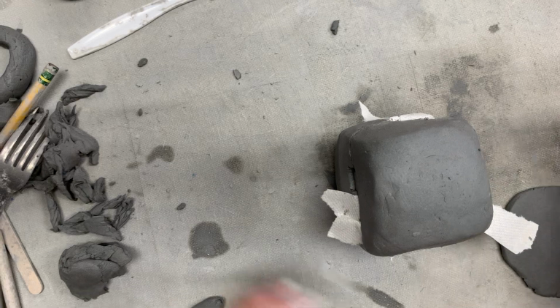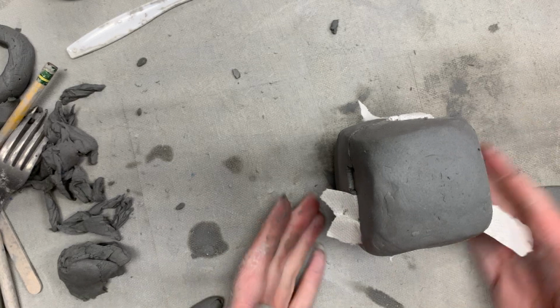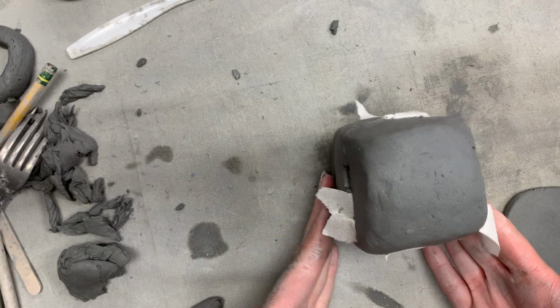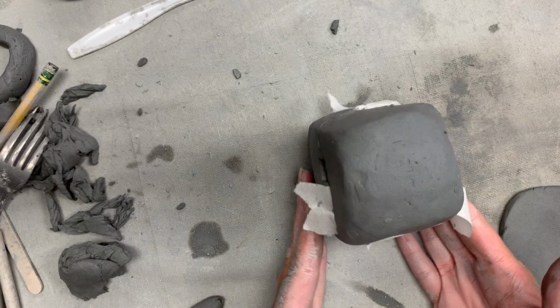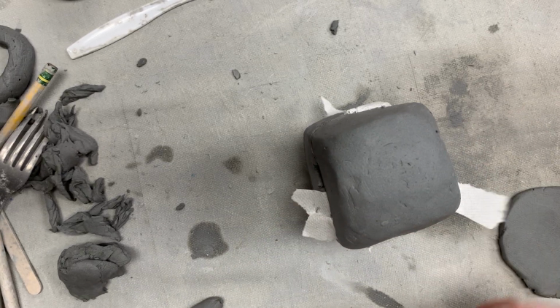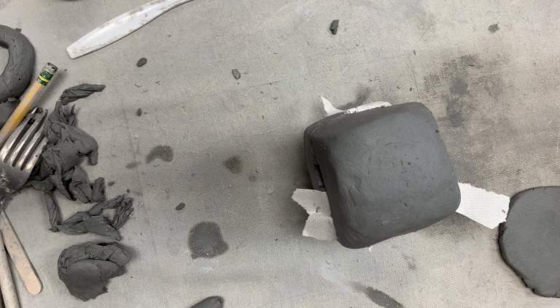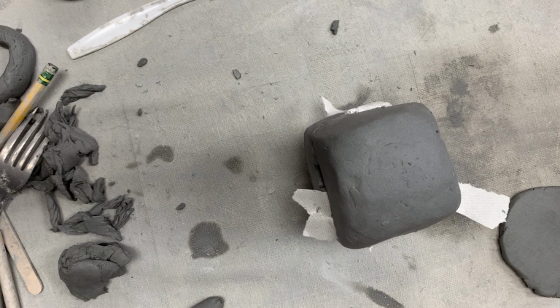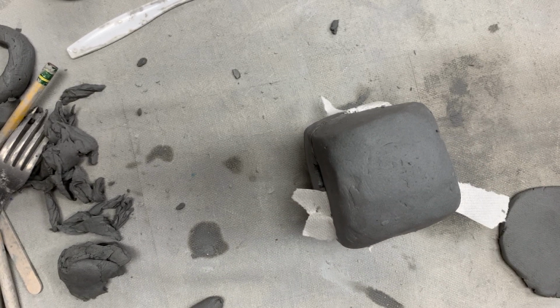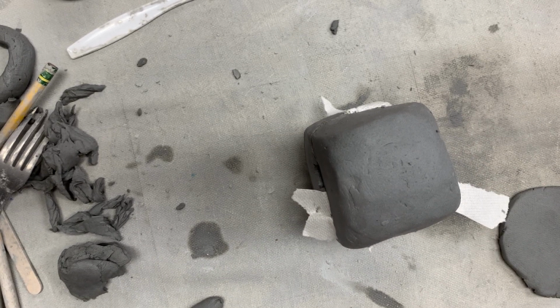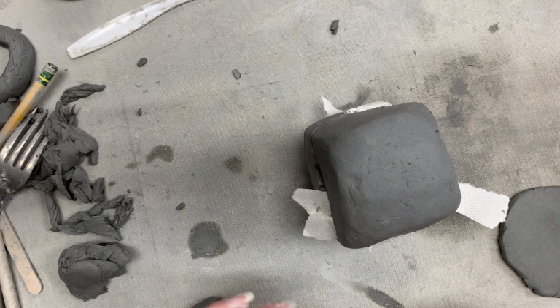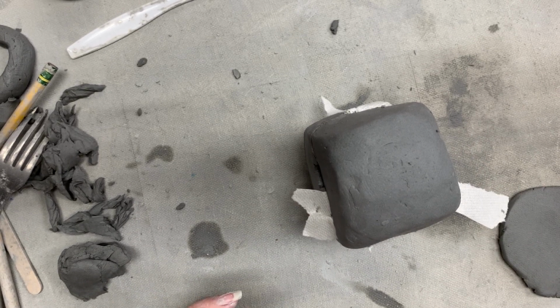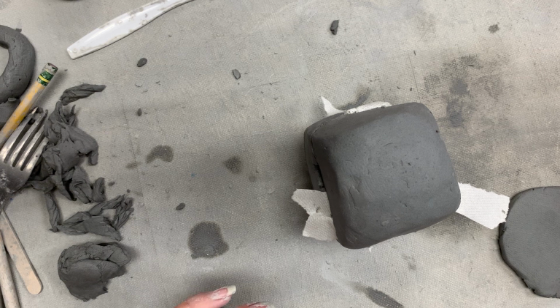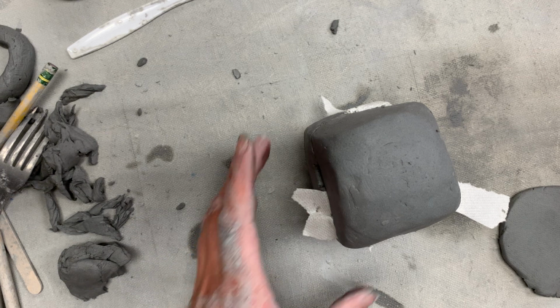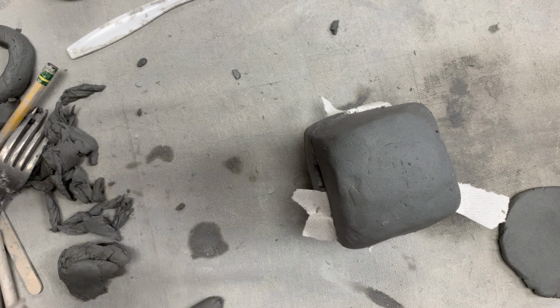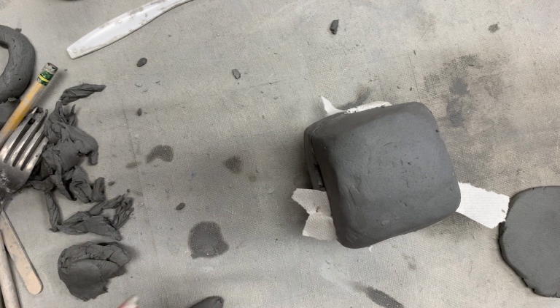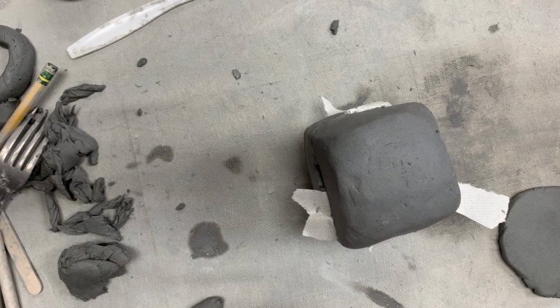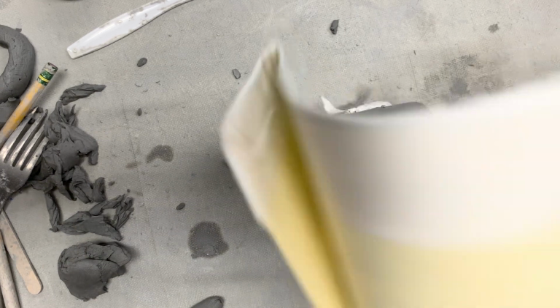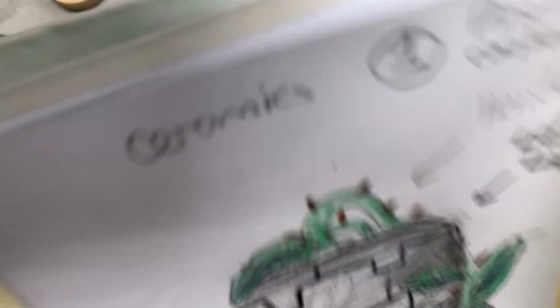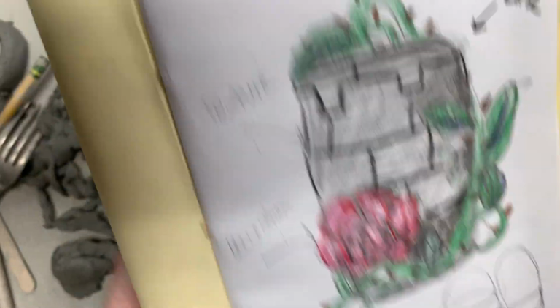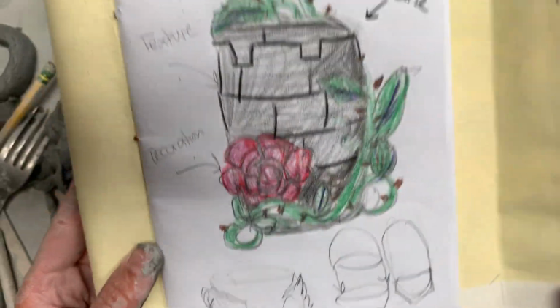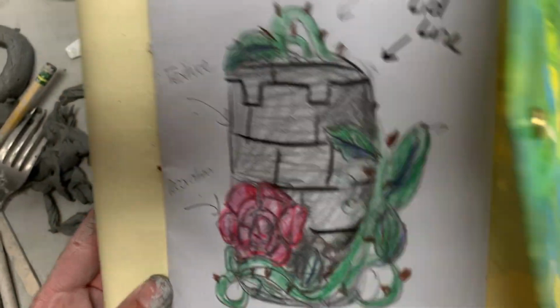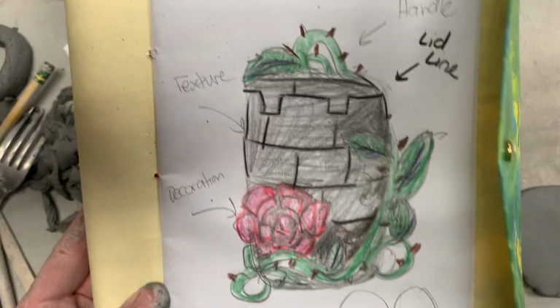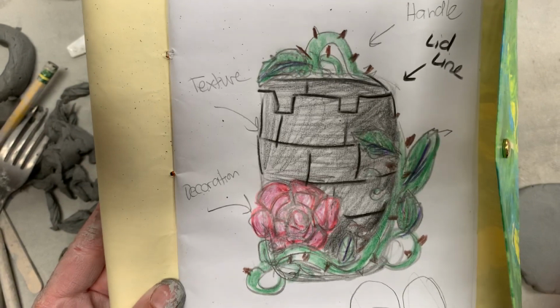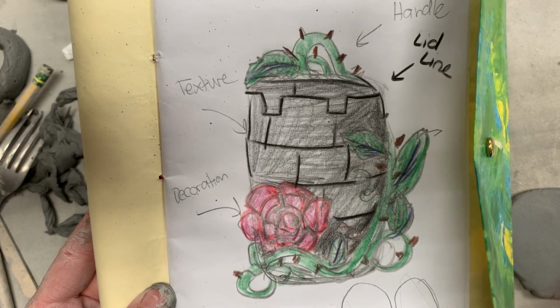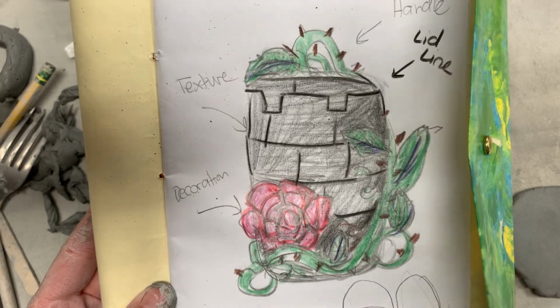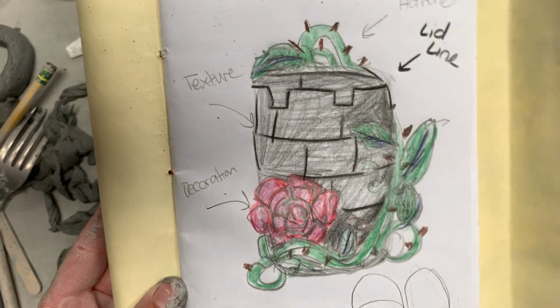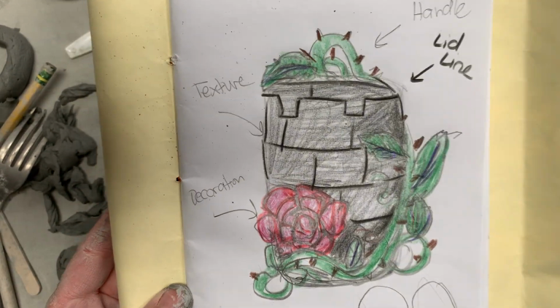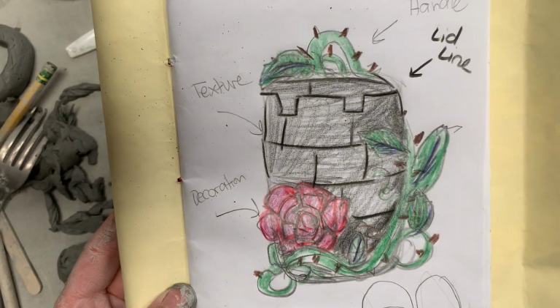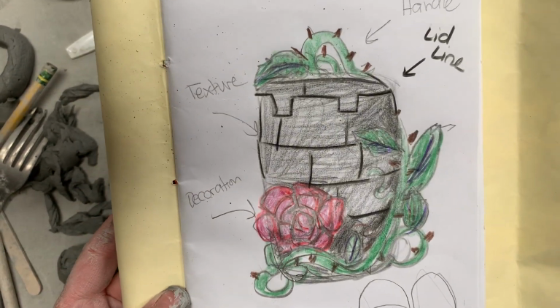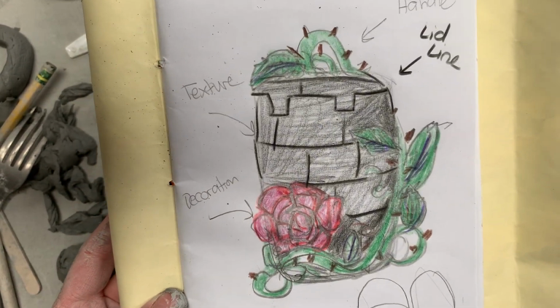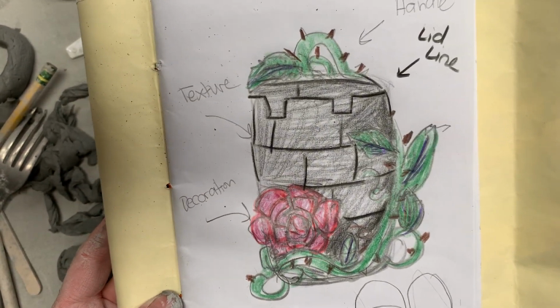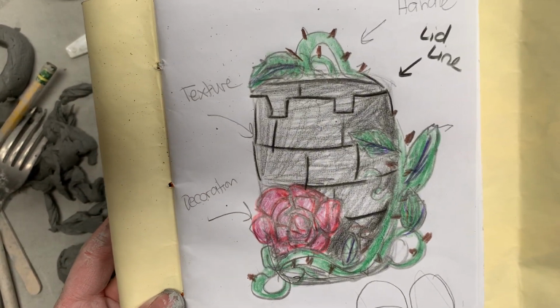This is going to be our final demo day for your containers. Today you are going to be moving on to decorating. Have your sketches ready so that I can see them and you can see them, and I know what you're trying to create.